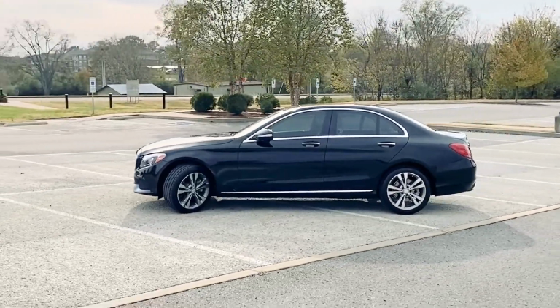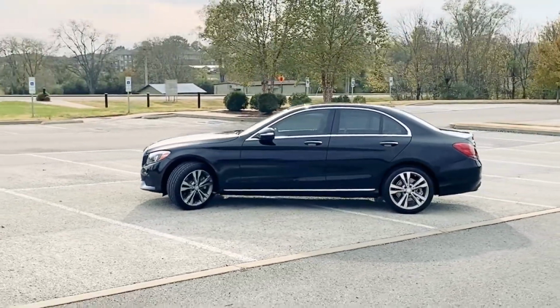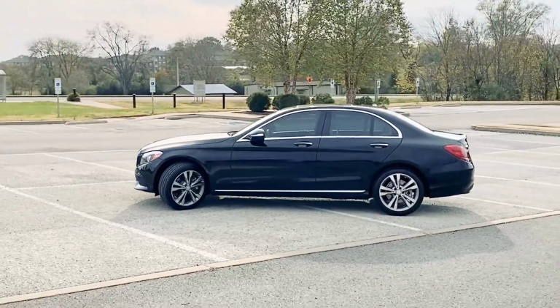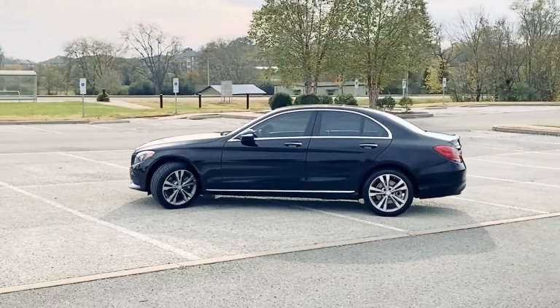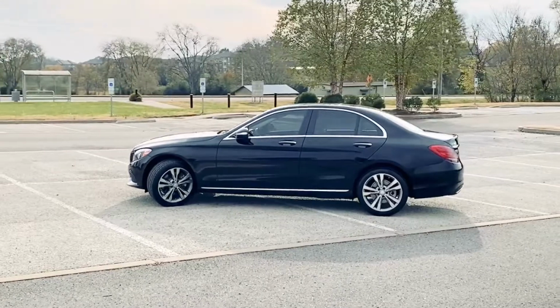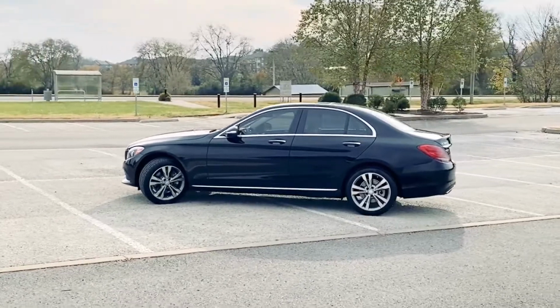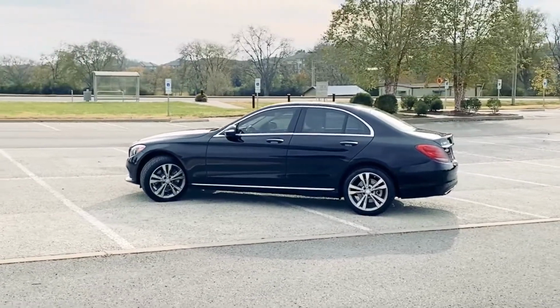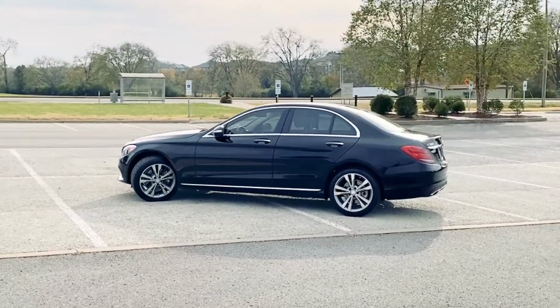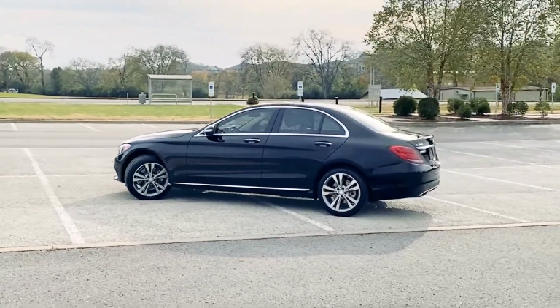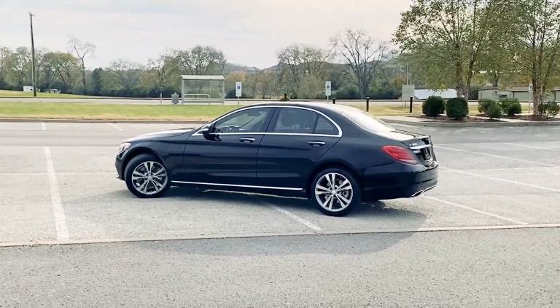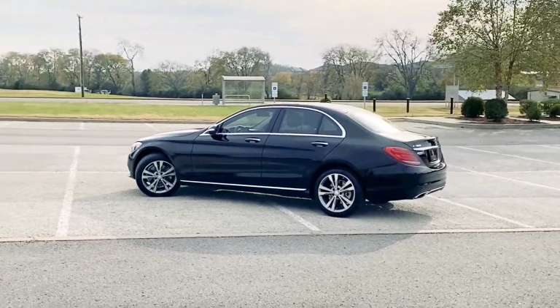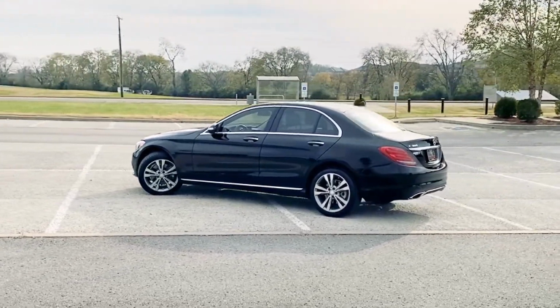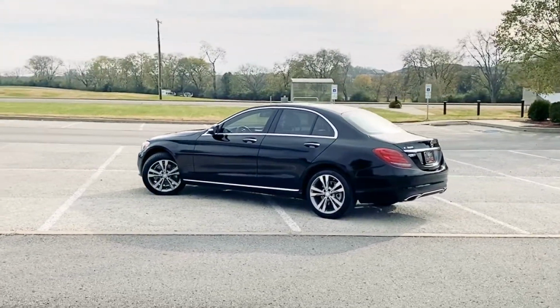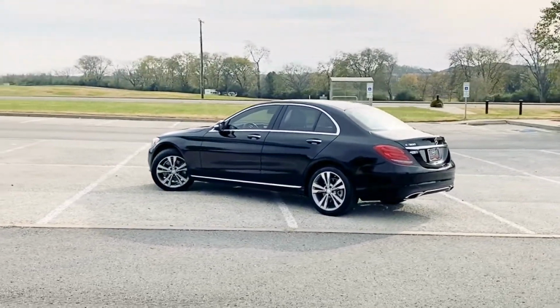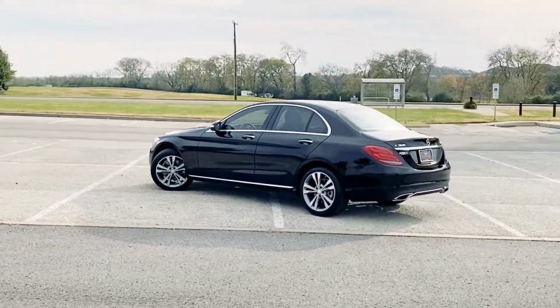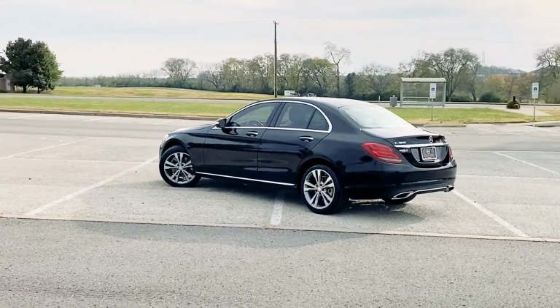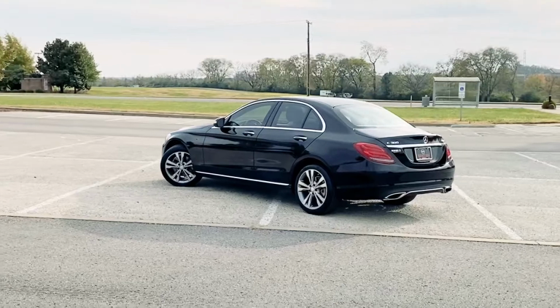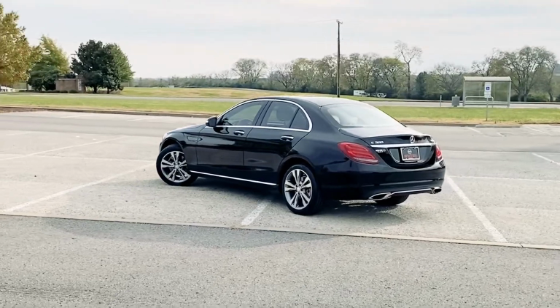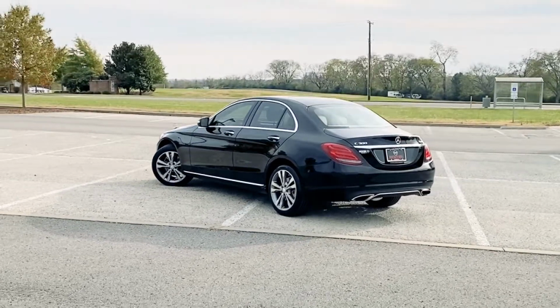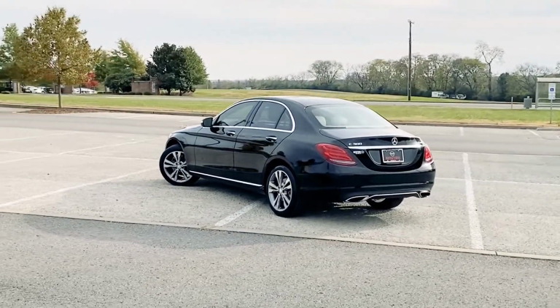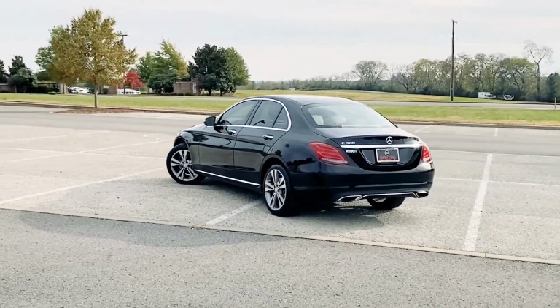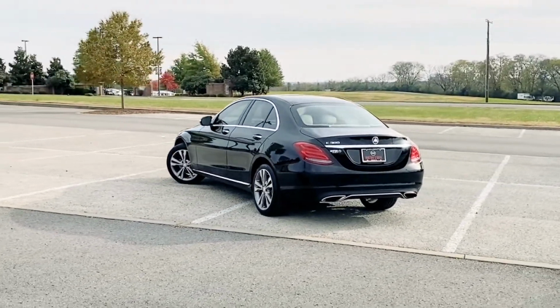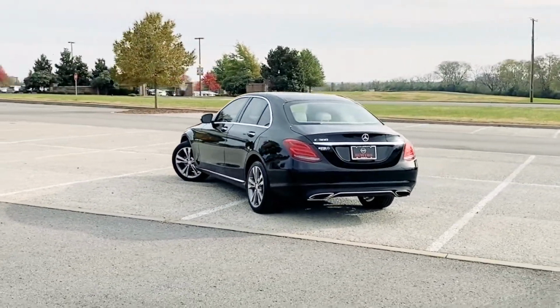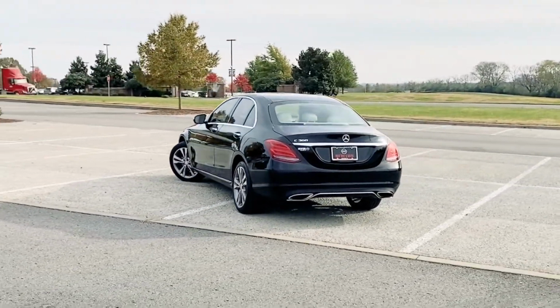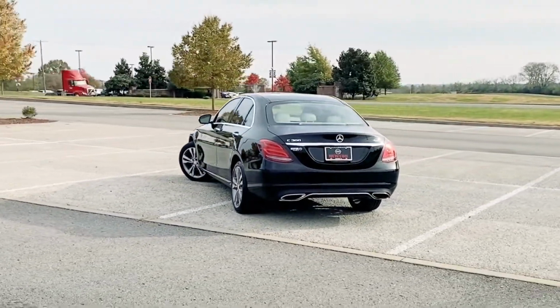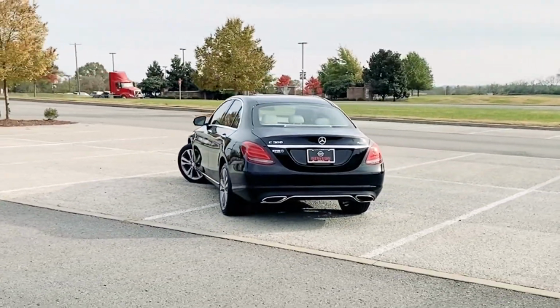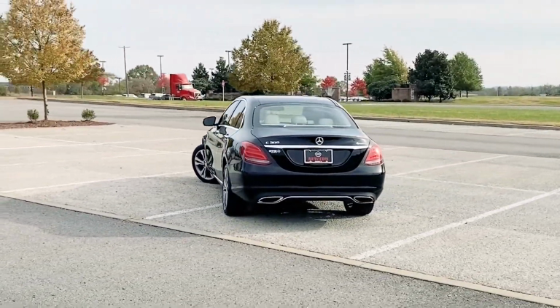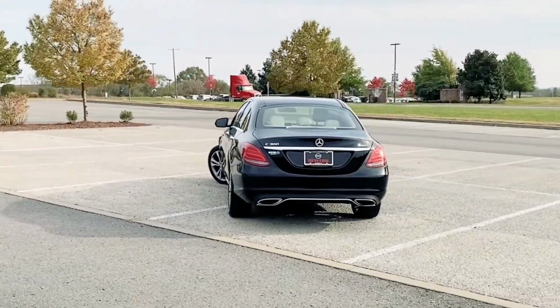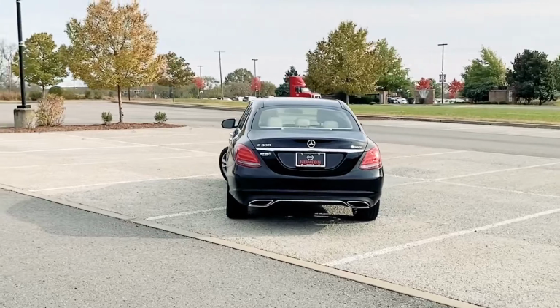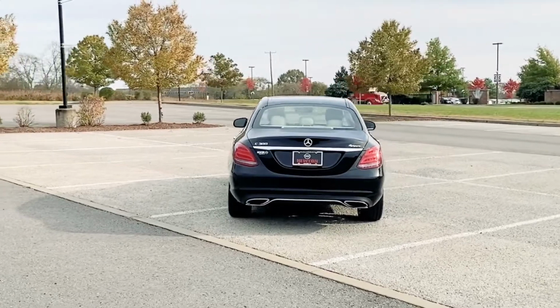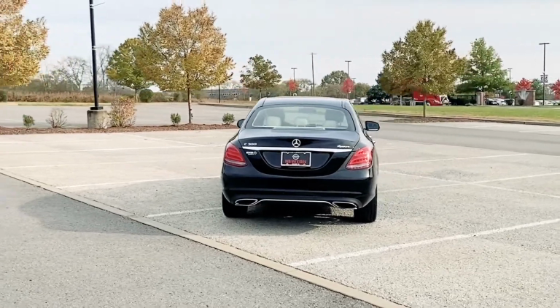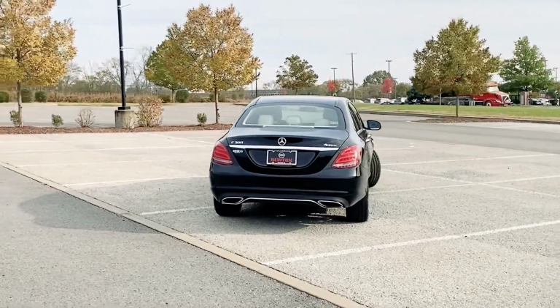This is the 4MATIC, so that is Mercedes-Benz four-wheel drive or all-wheel drive system, which gives you fantastic traction when you need it.